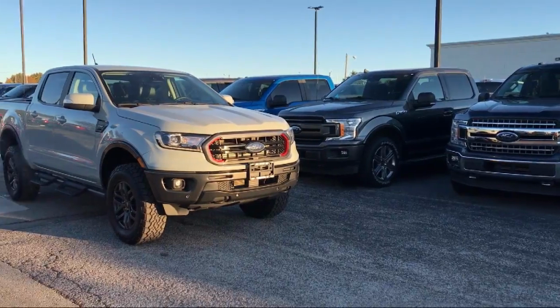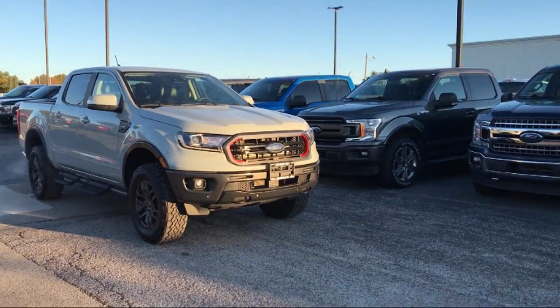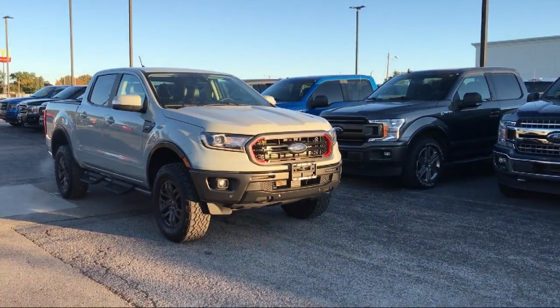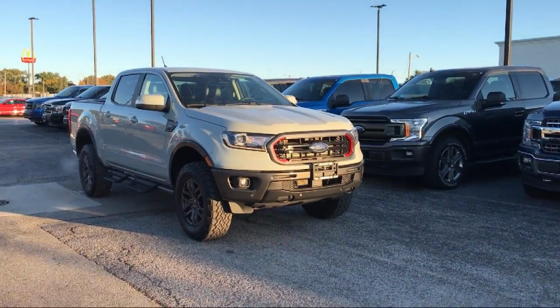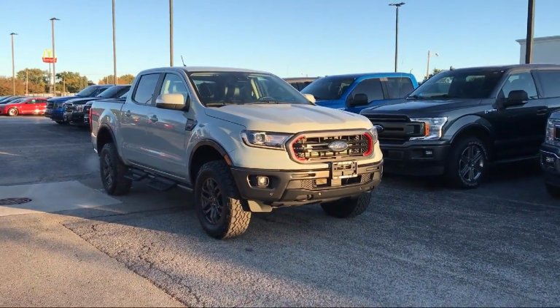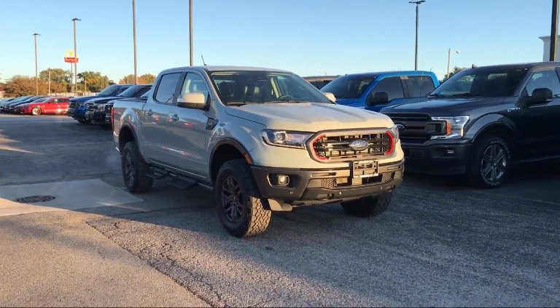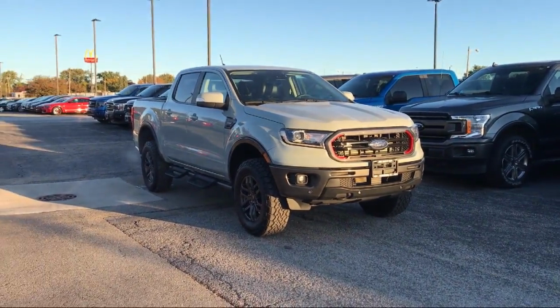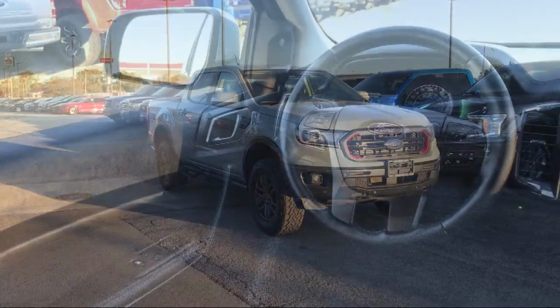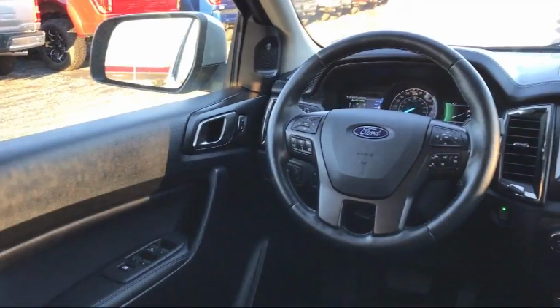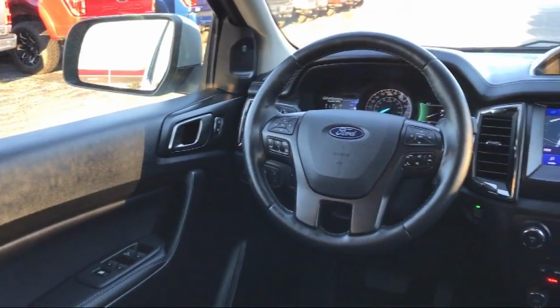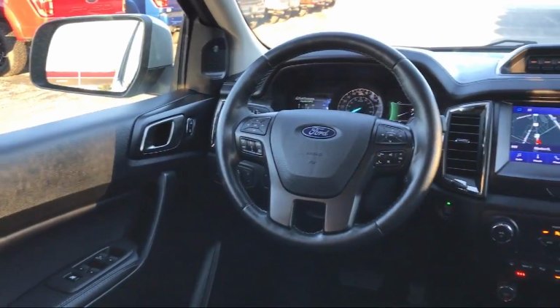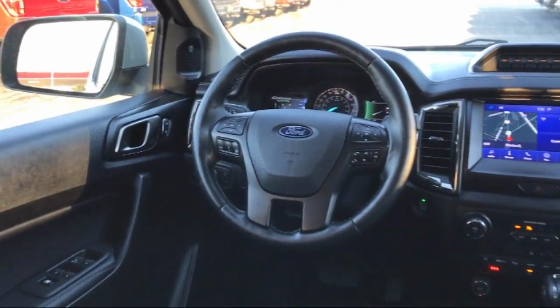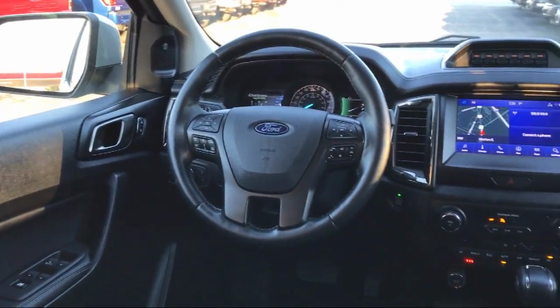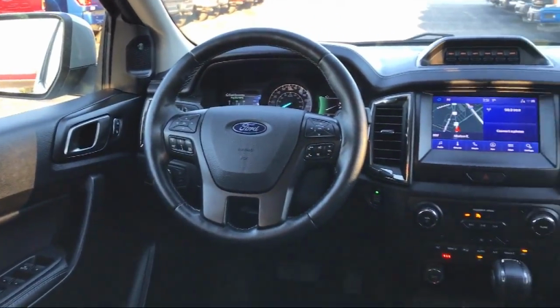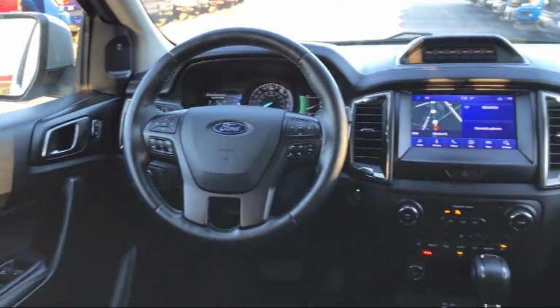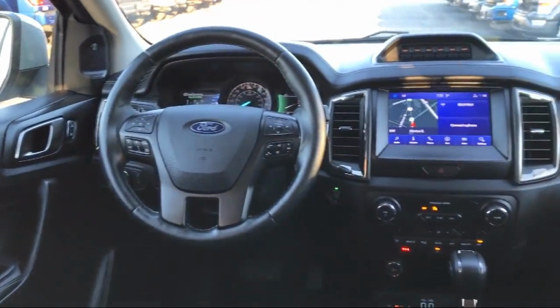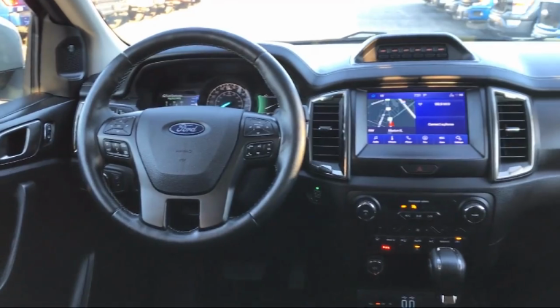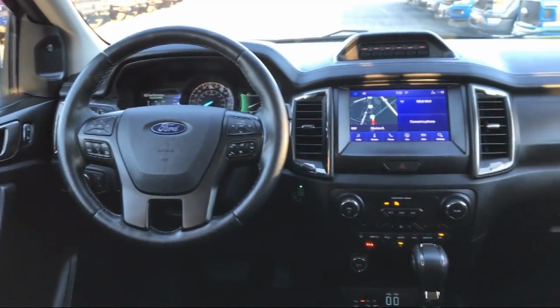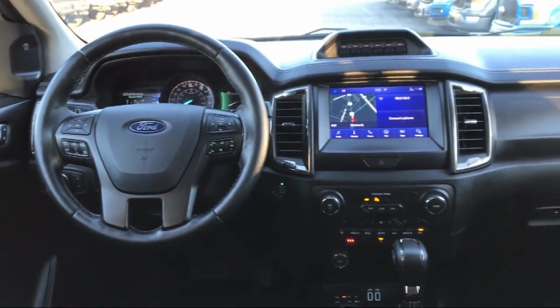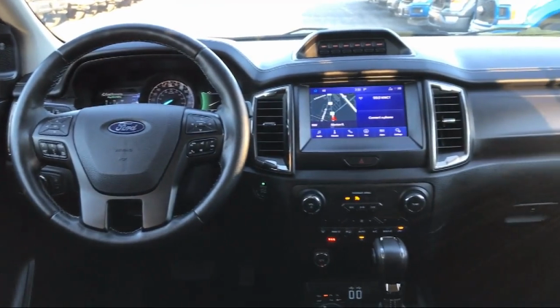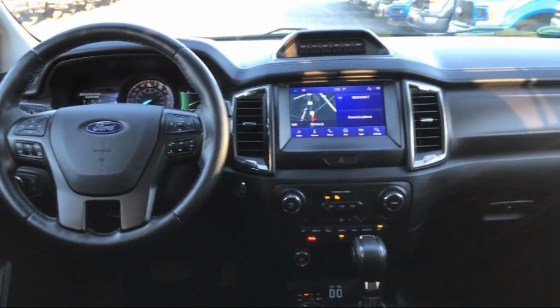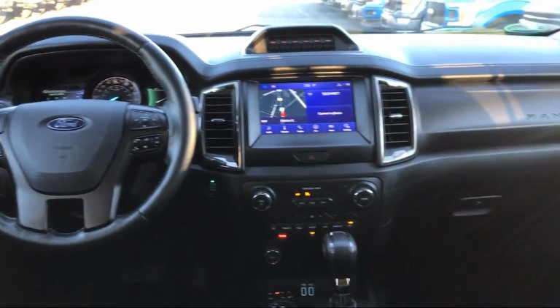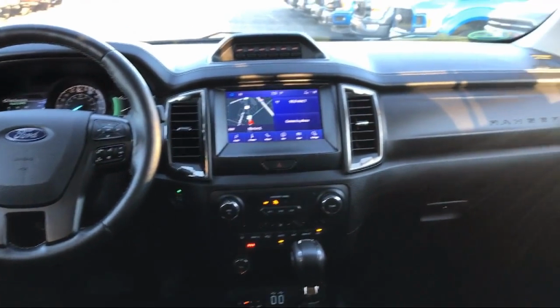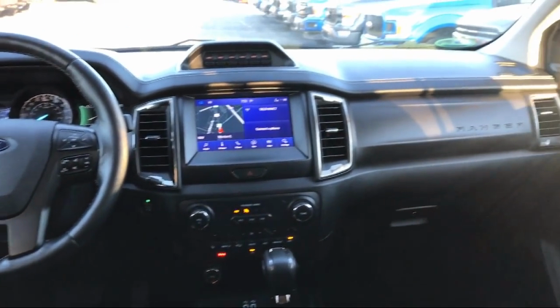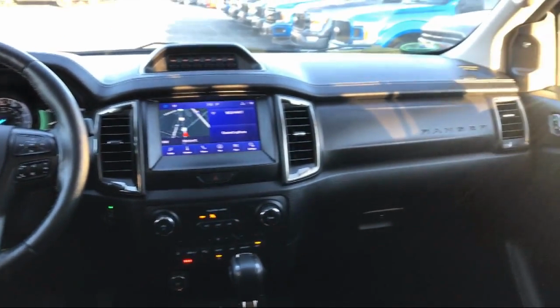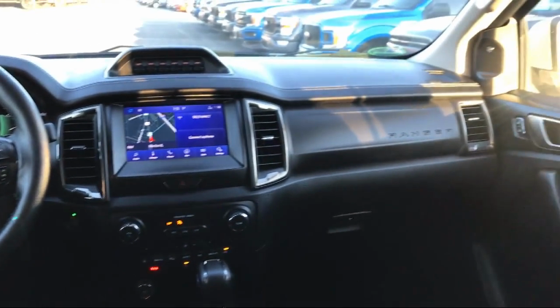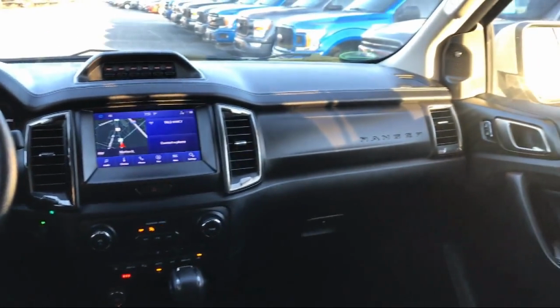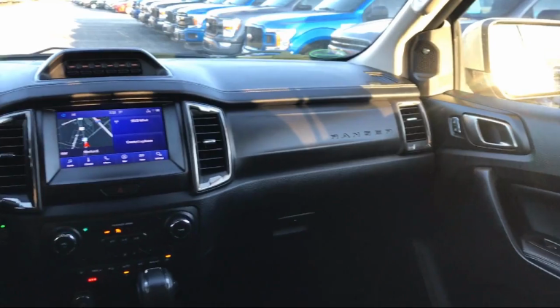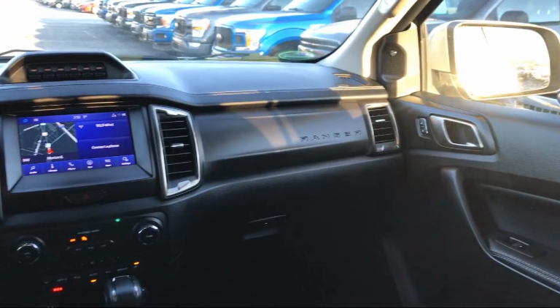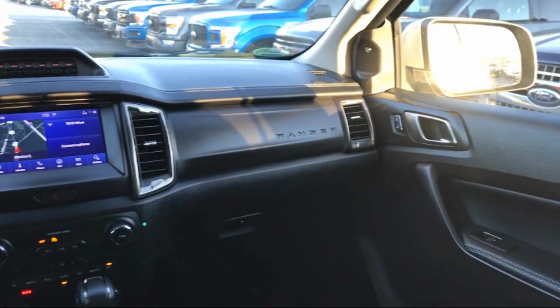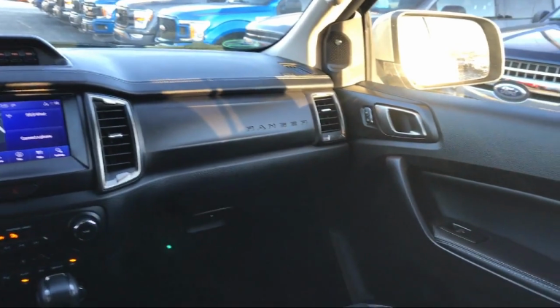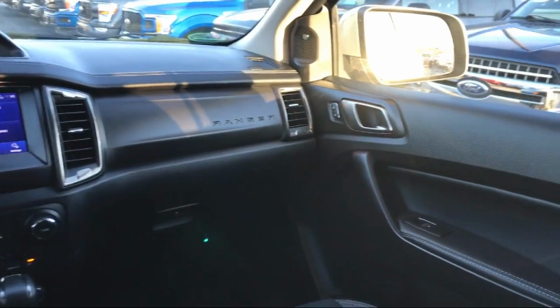Speed sensing steering, steering wheel controls, electronic stability control, air conditioning, Wi-Fi hotspot, and has less than 35,000 miles on the odometer.